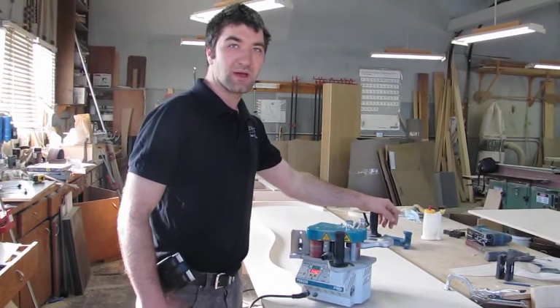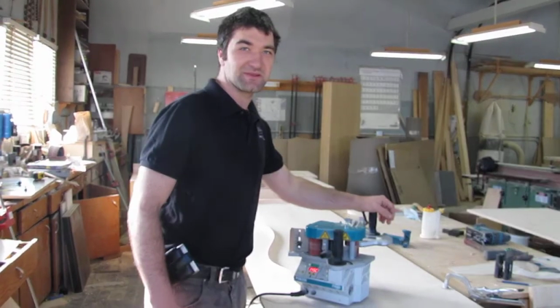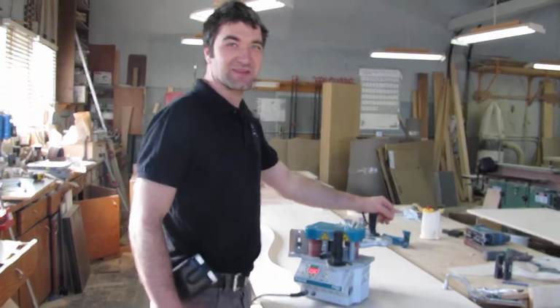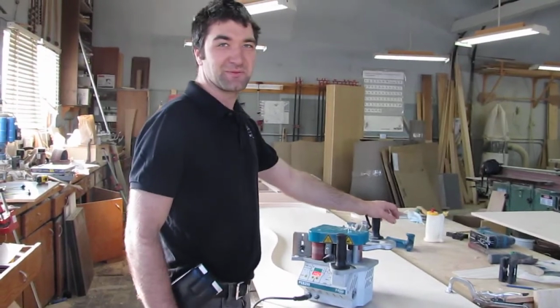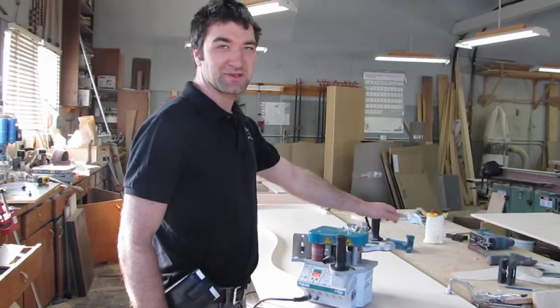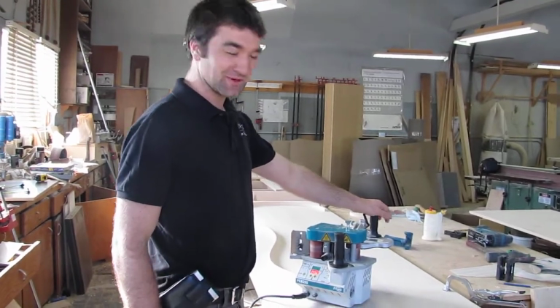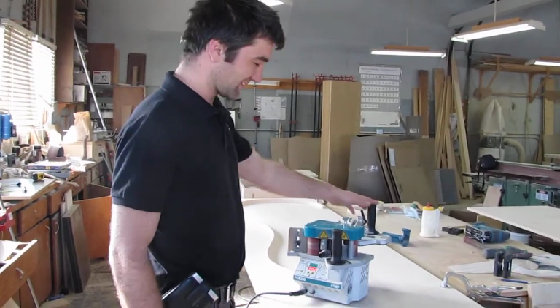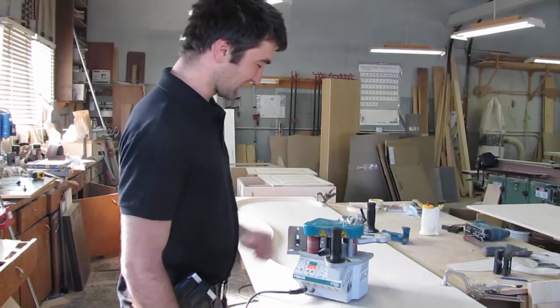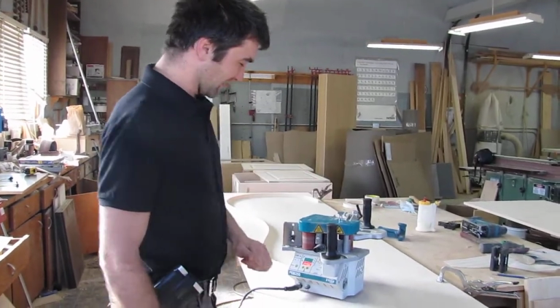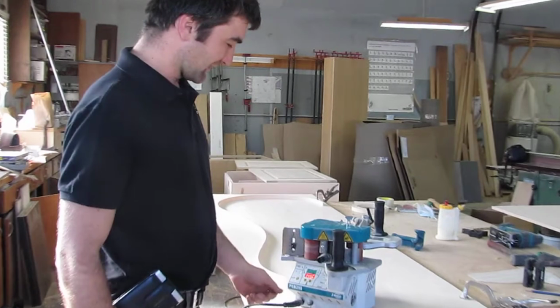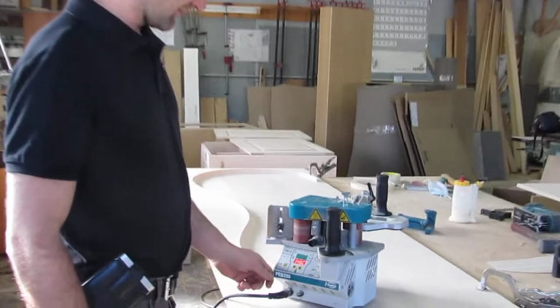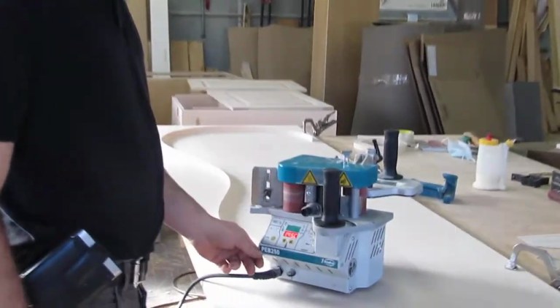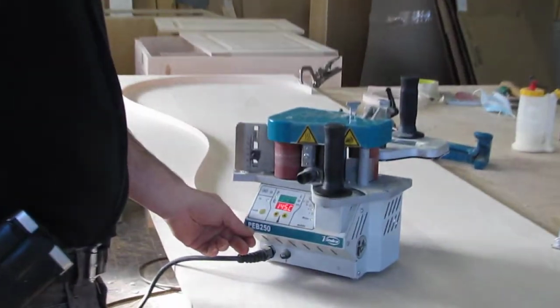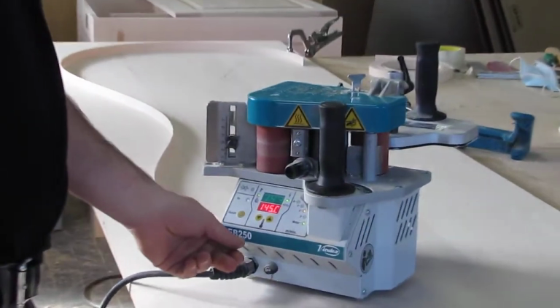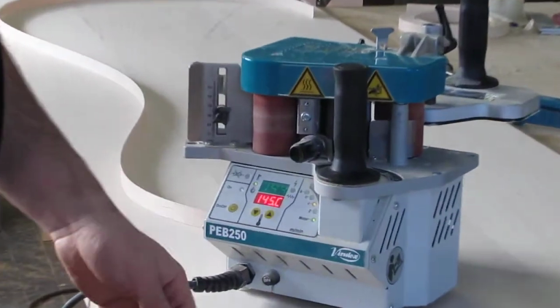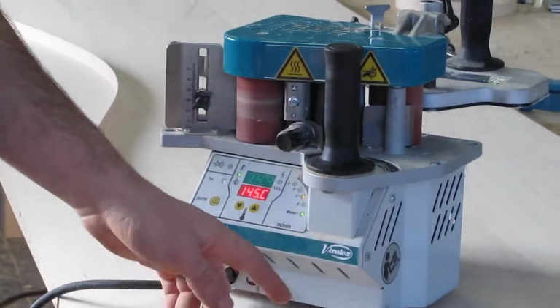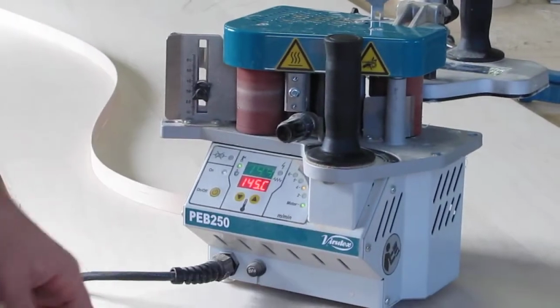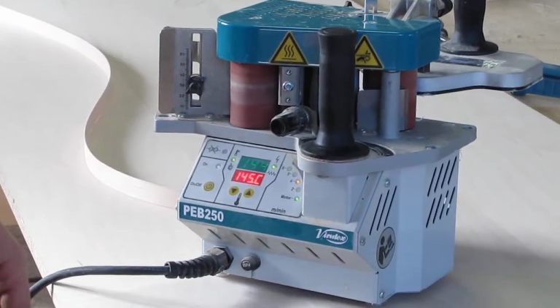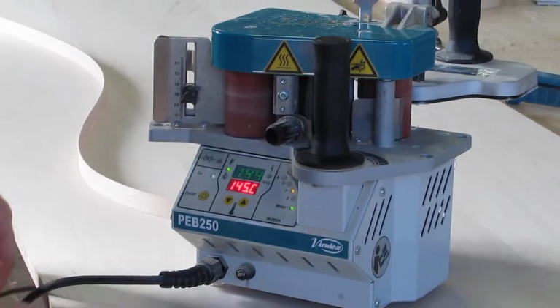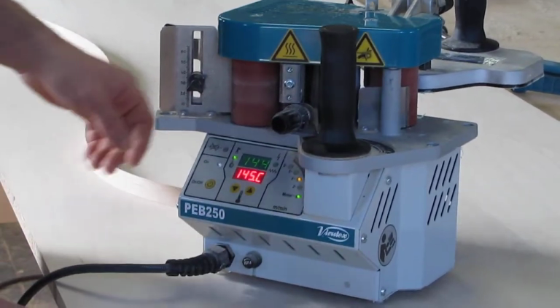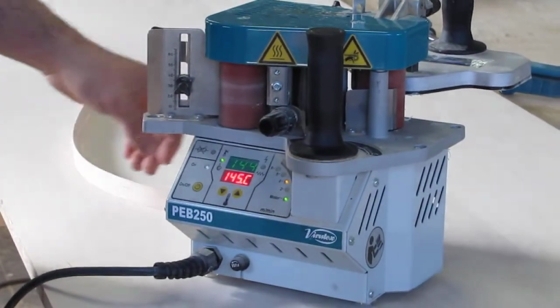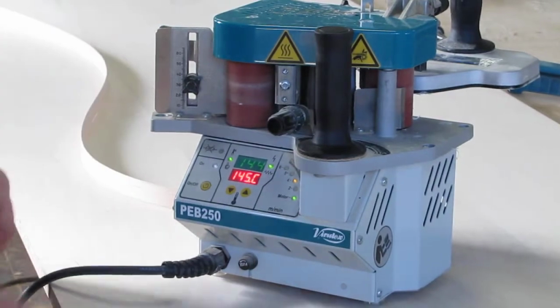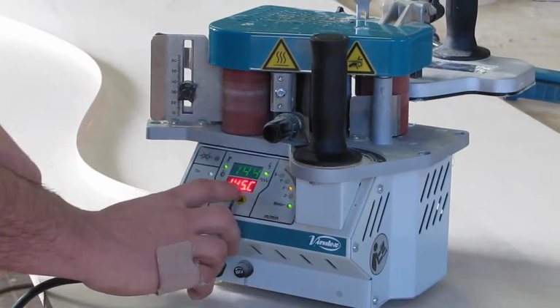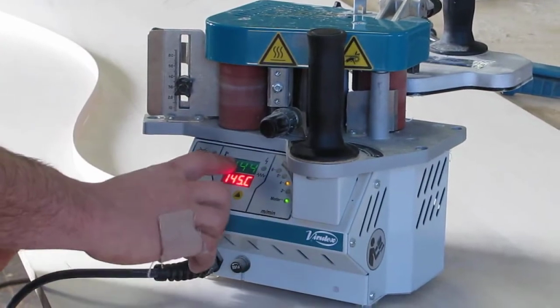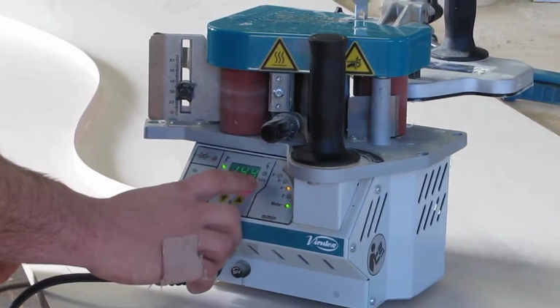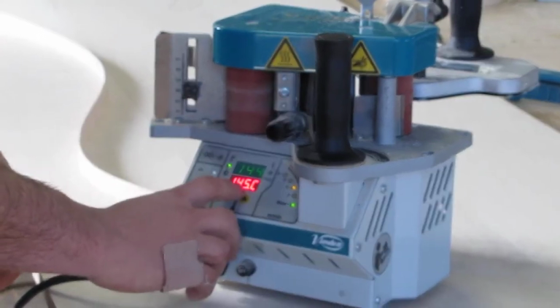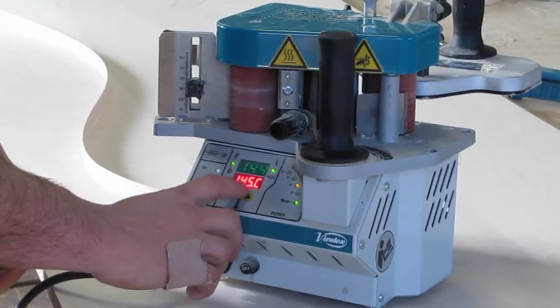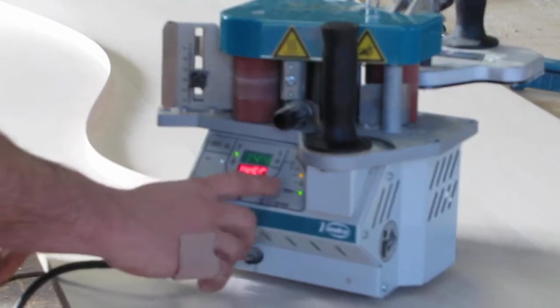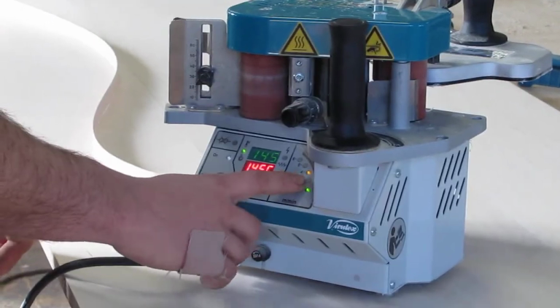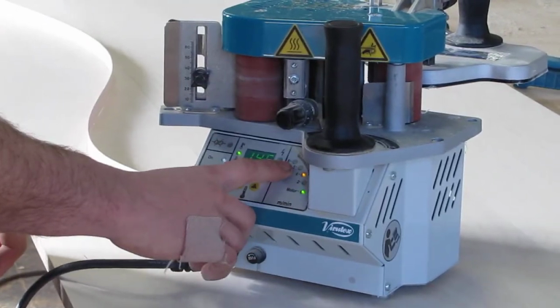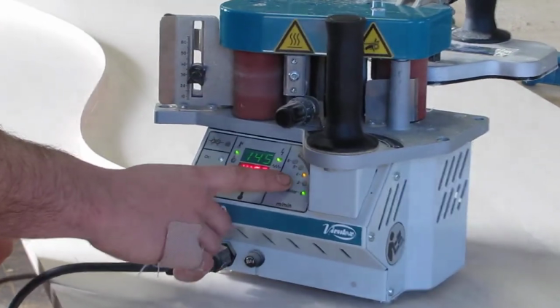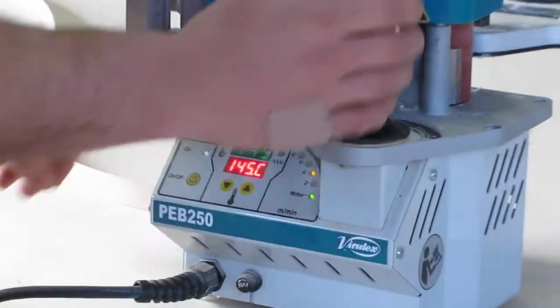Hi, this is Zach Hewitt from Hewitt Custom Millwork and today we're going to demo my PEB250 Virutex, doing a freehand fridge cable. Here's the controls — we have it up to temperature and these are the different feed rates.